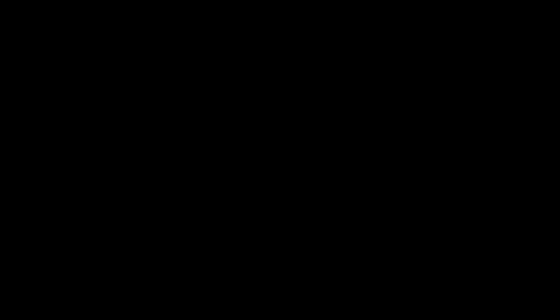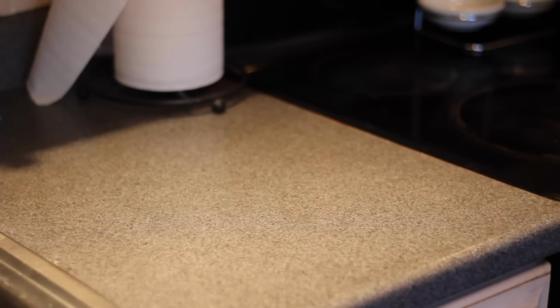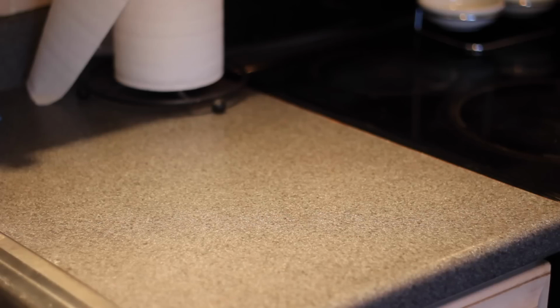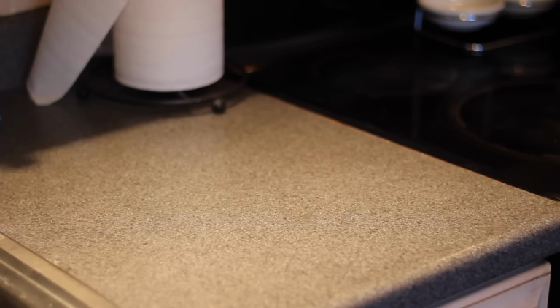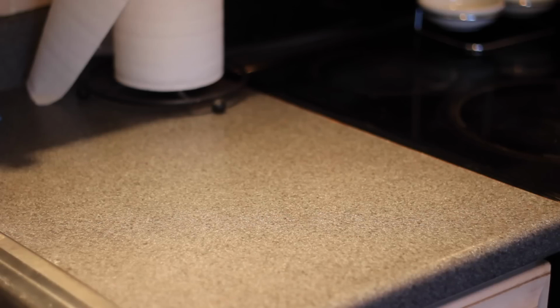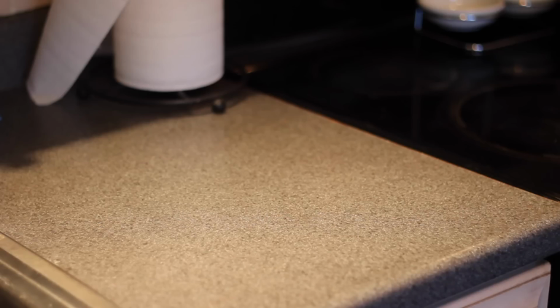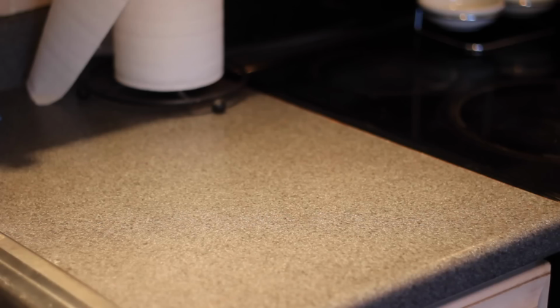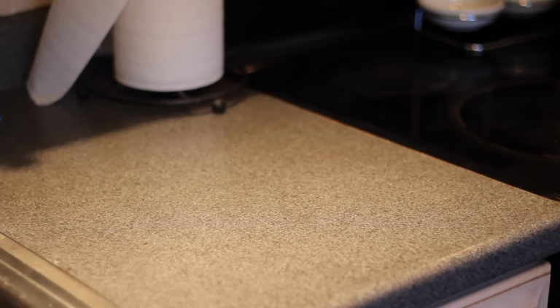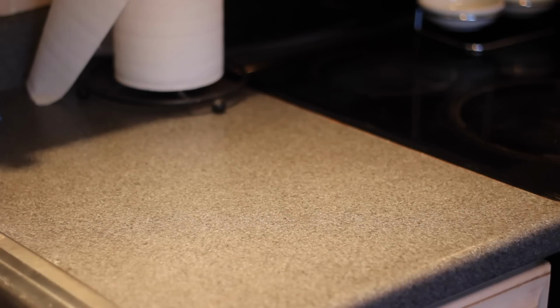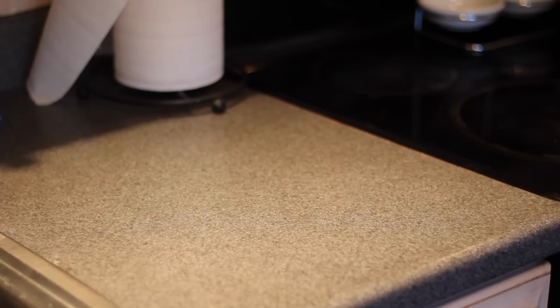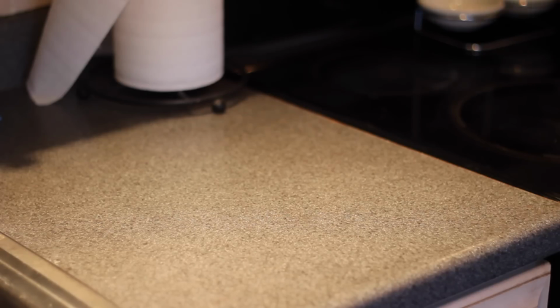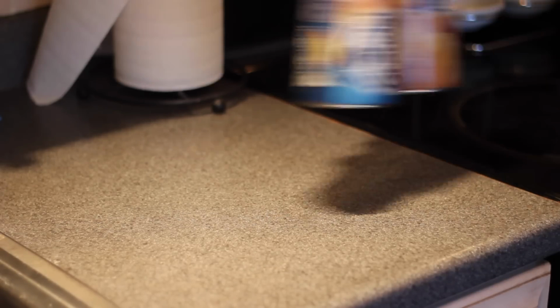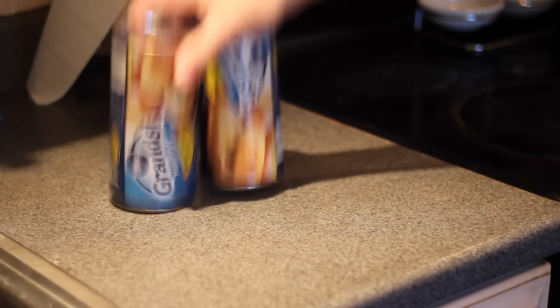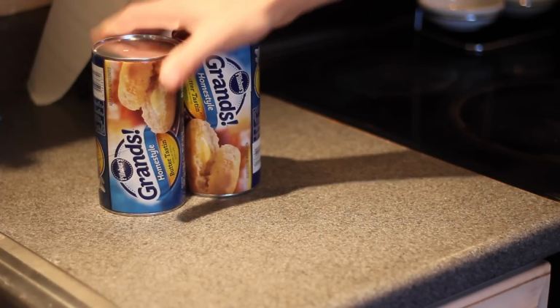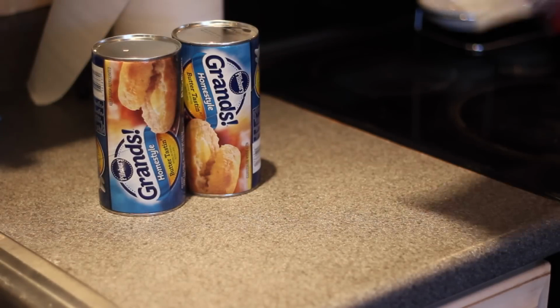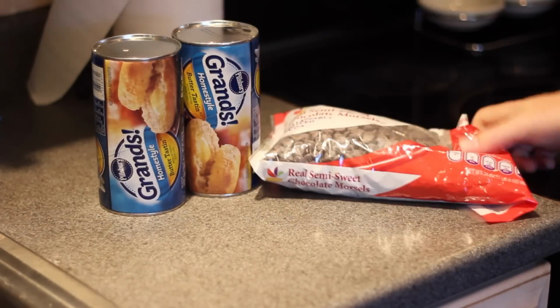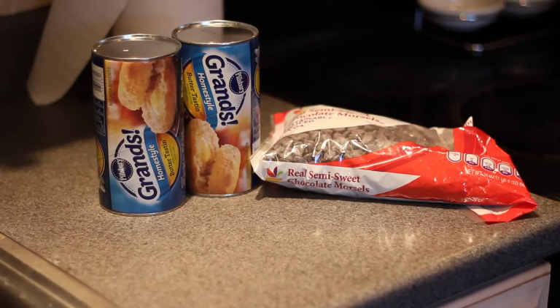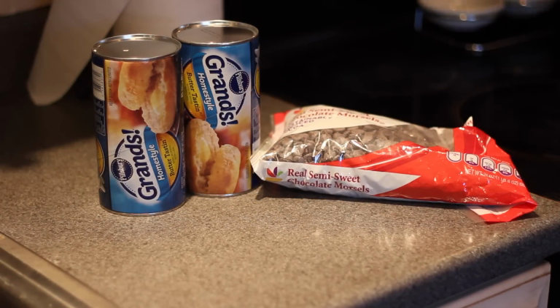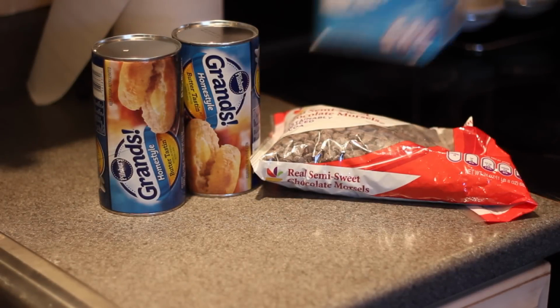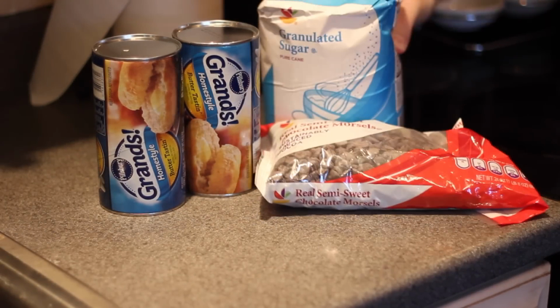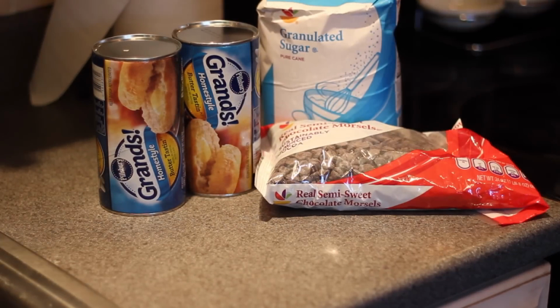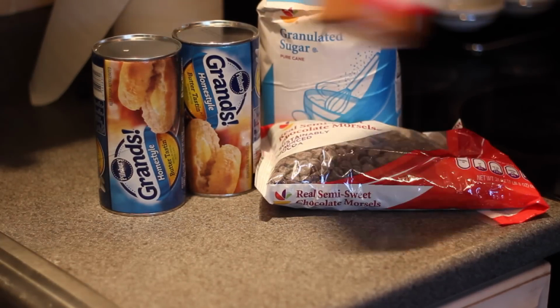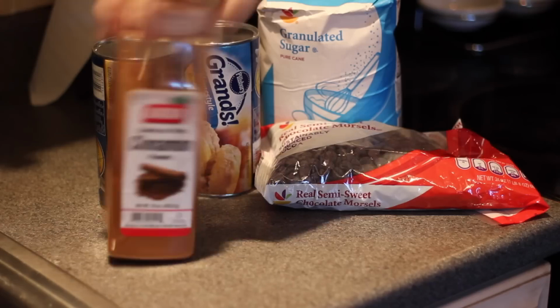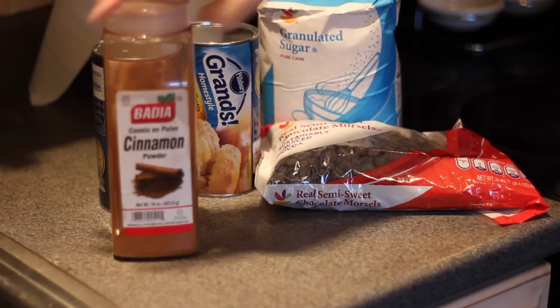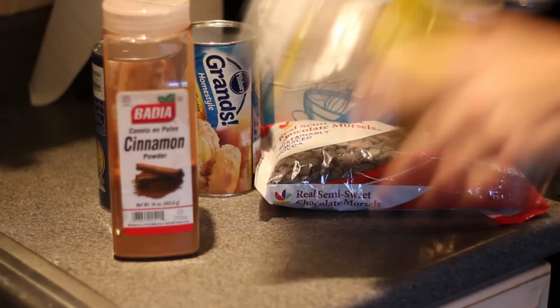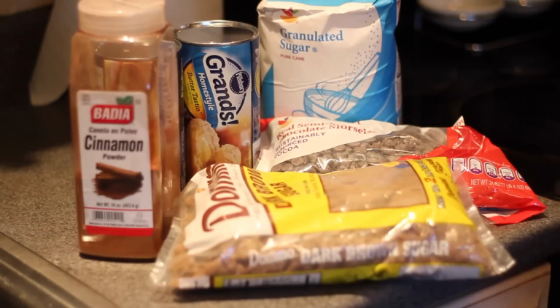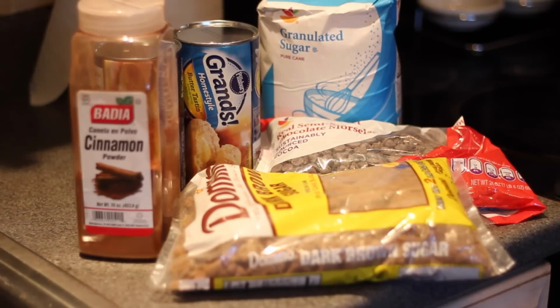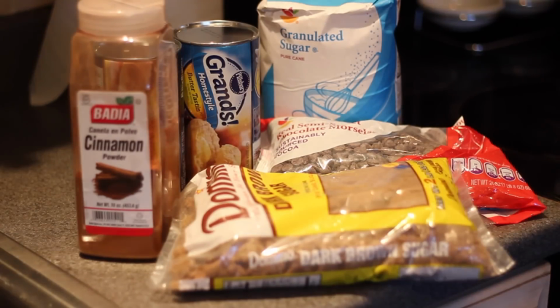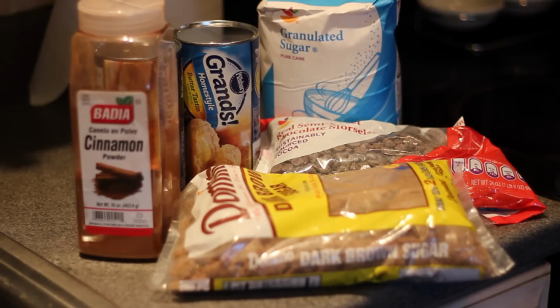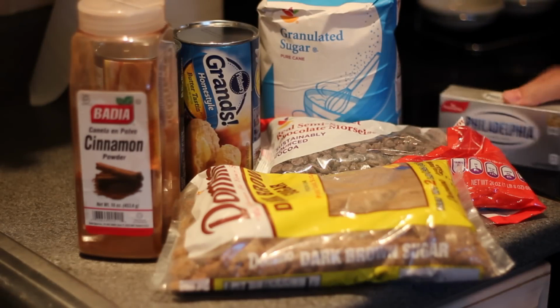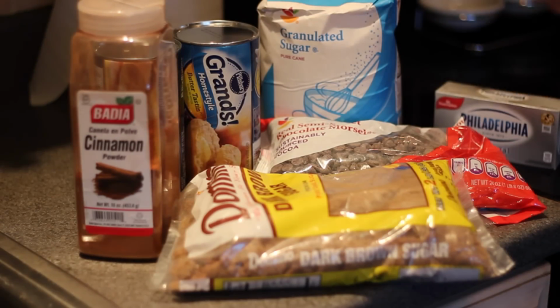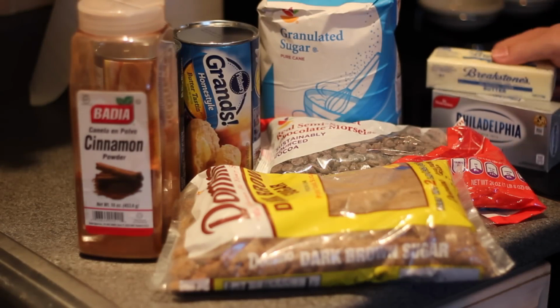All right guys, to make the monkey bread, you're going to need biscuits, chocolate chips, sugar, cinnamon, brown sugar, cream cheese, and butter.